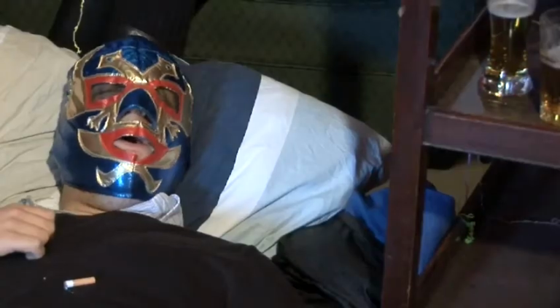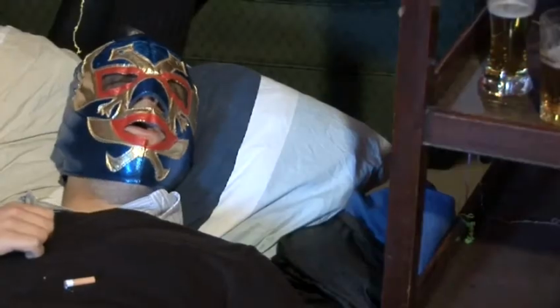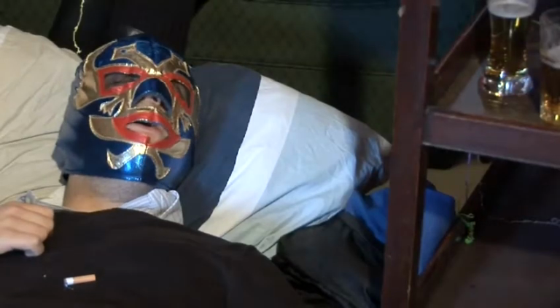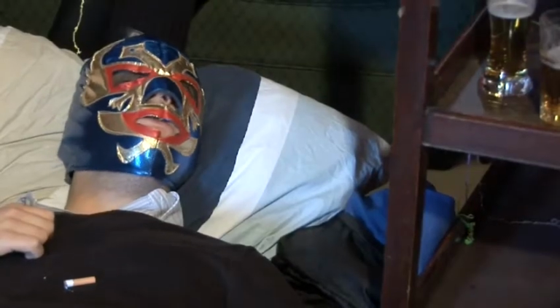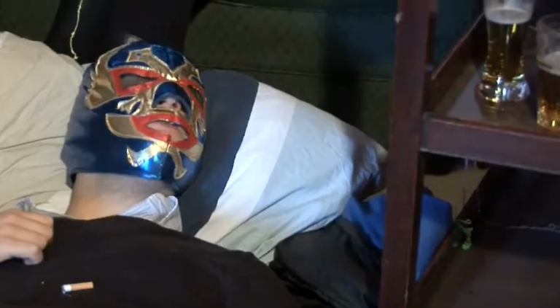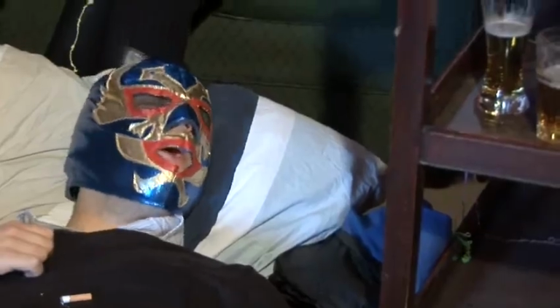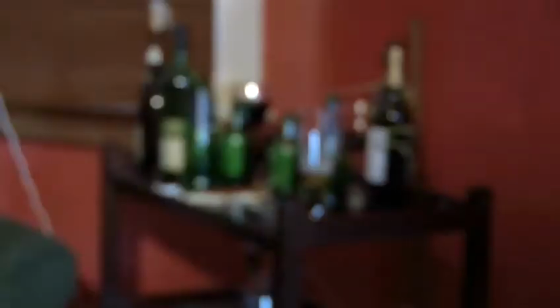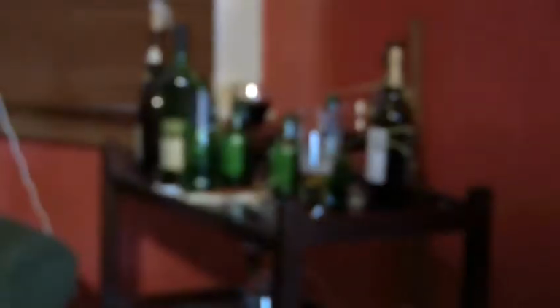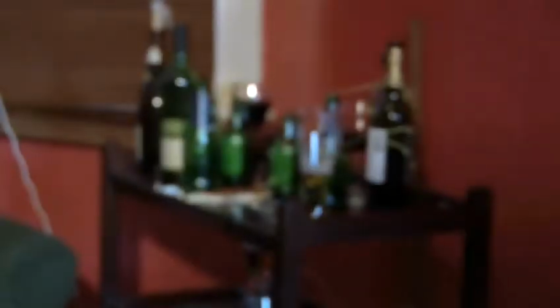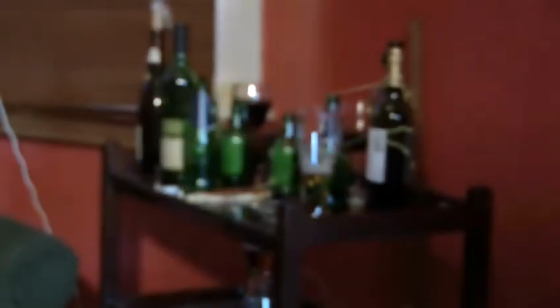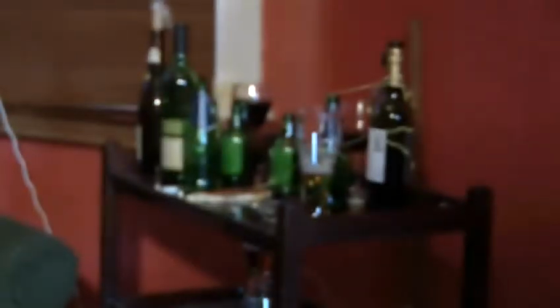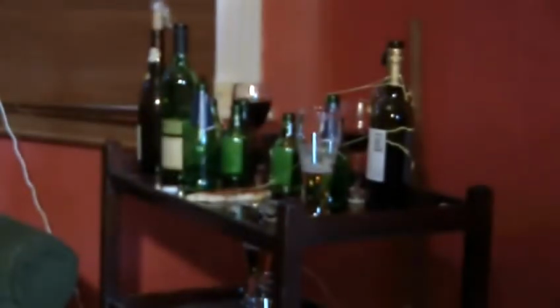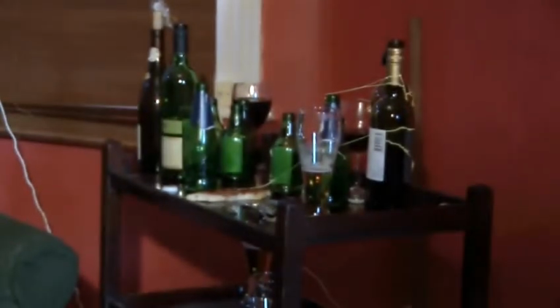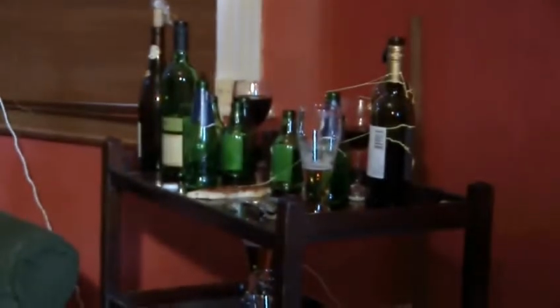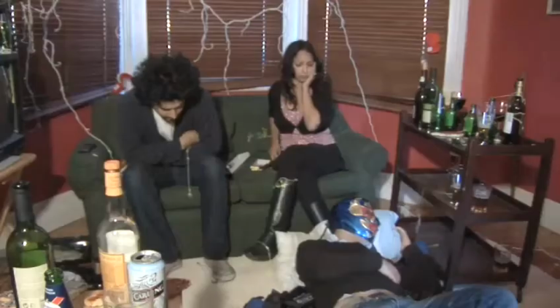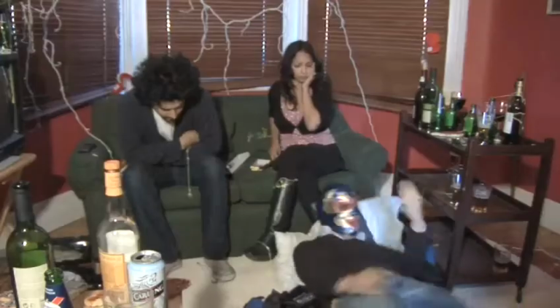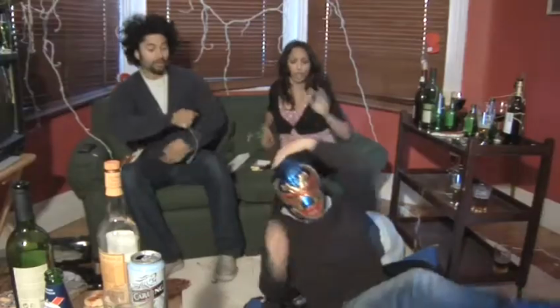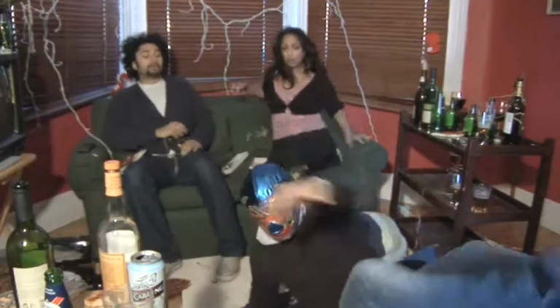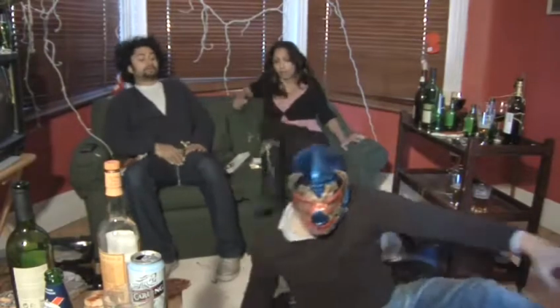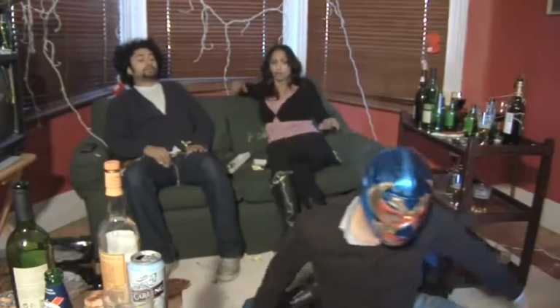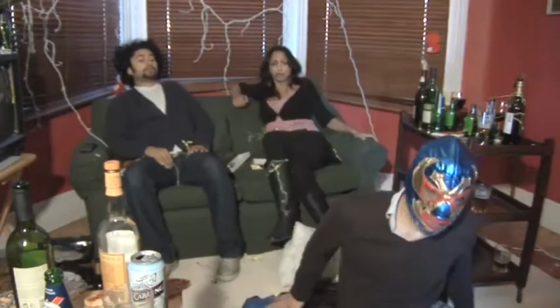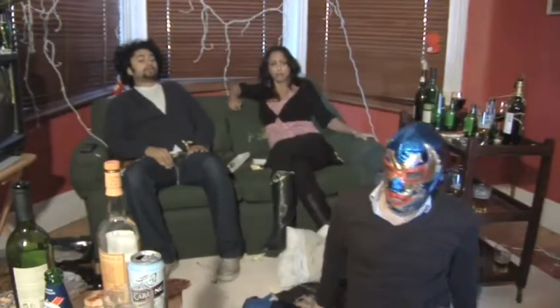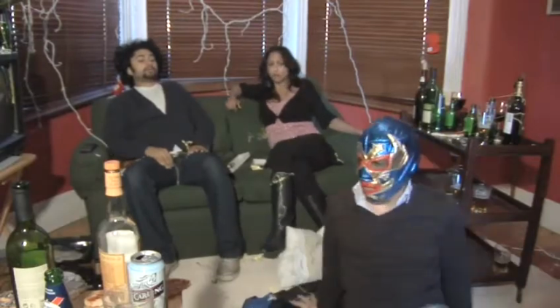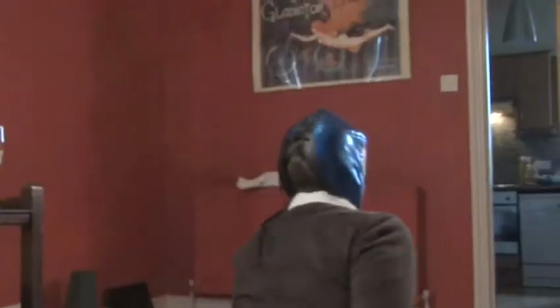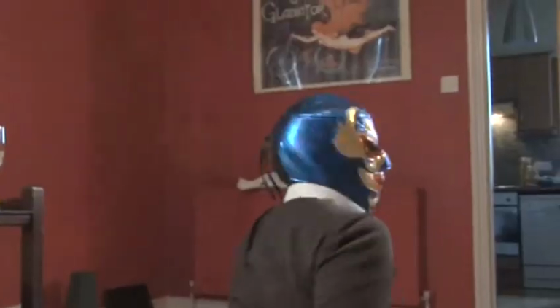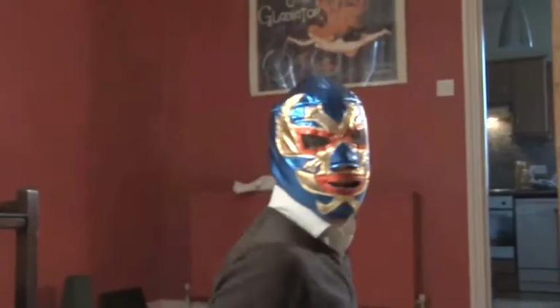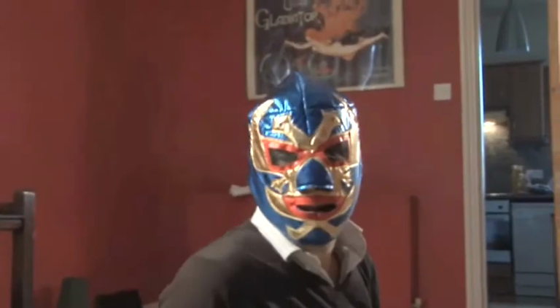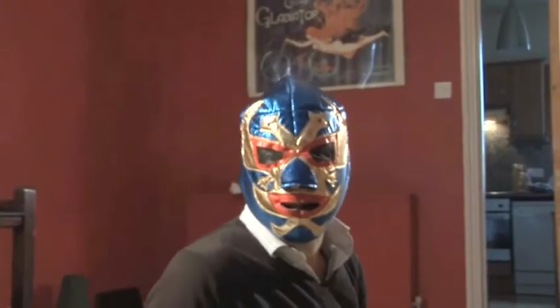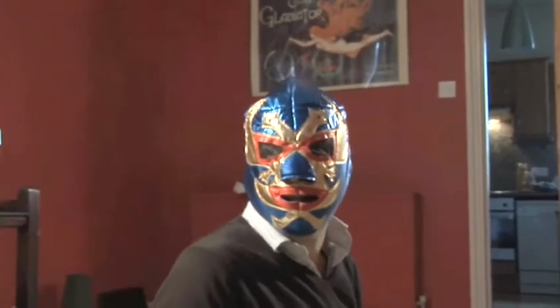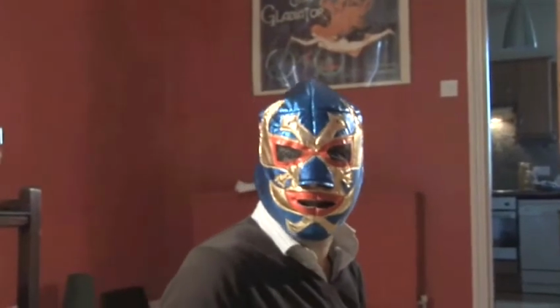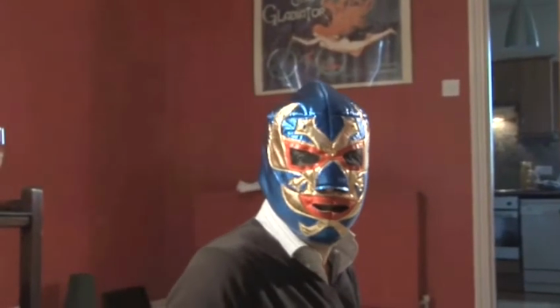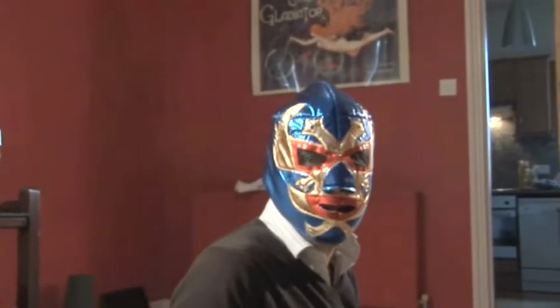As you start to piece things together, you realise that the scene of utter devastation around you is in fact your flat, following what was supposed to be a few quiet drinks and some polite conversation with friends.